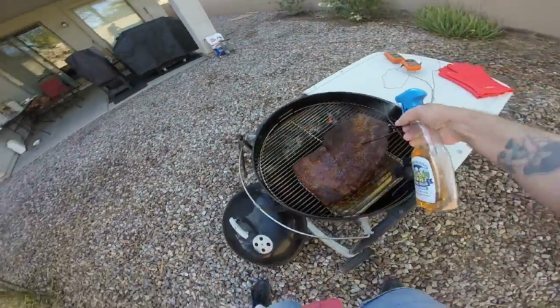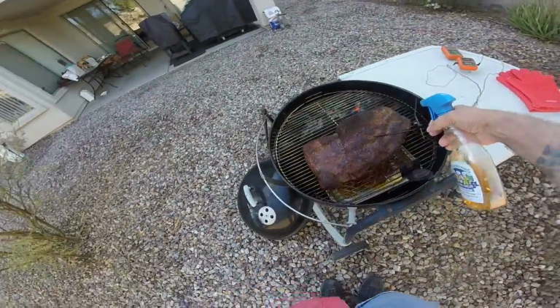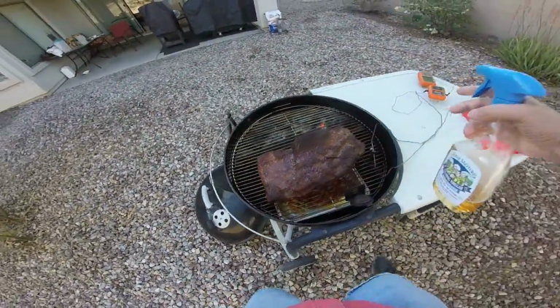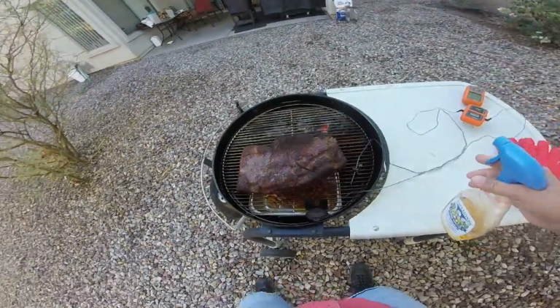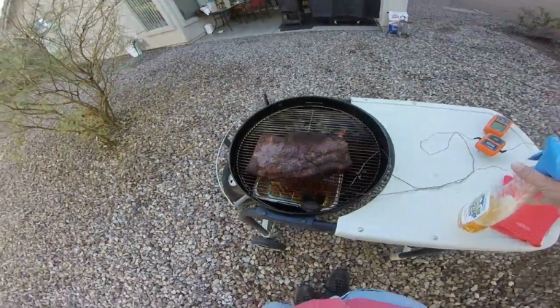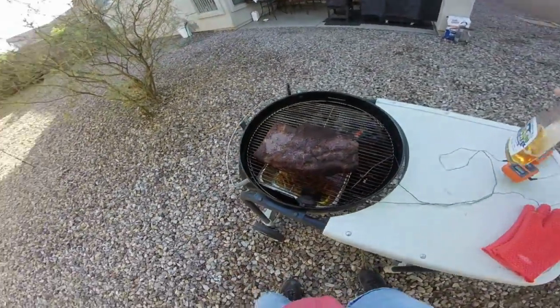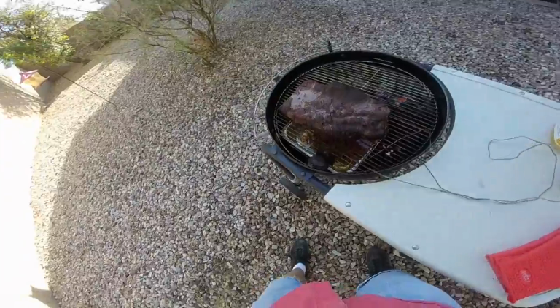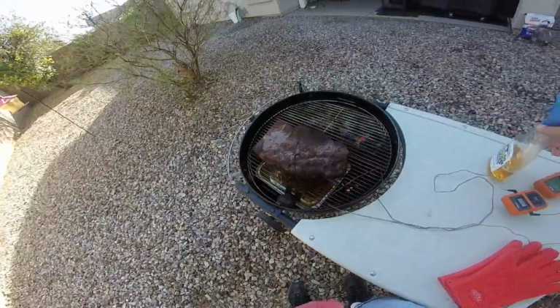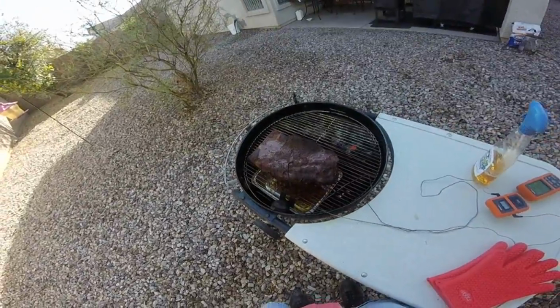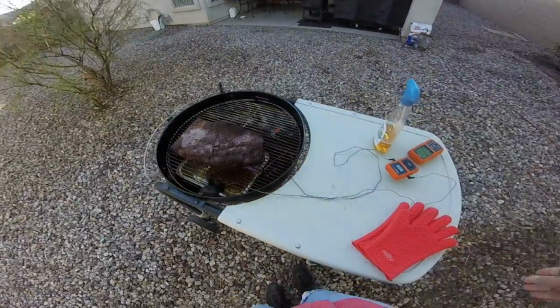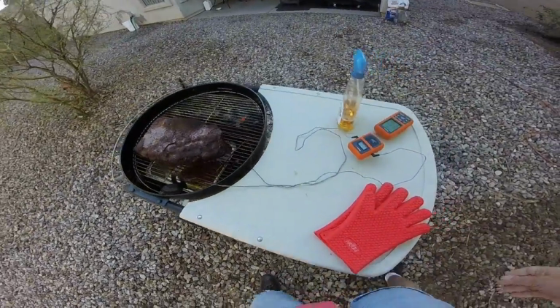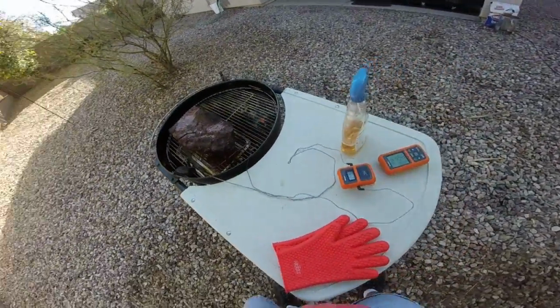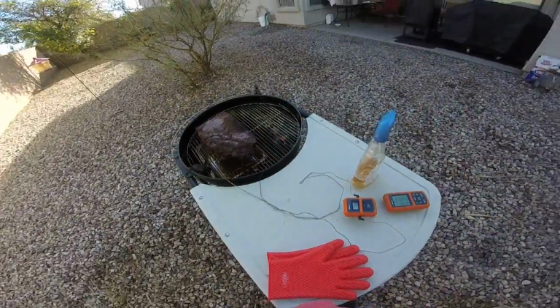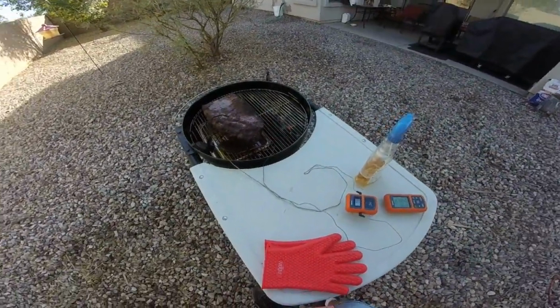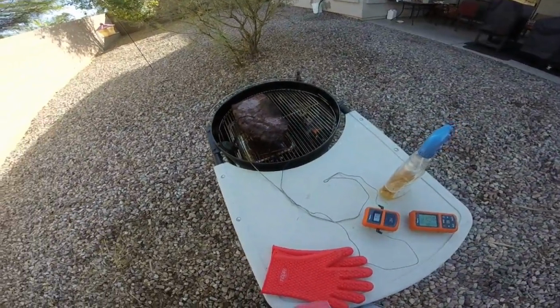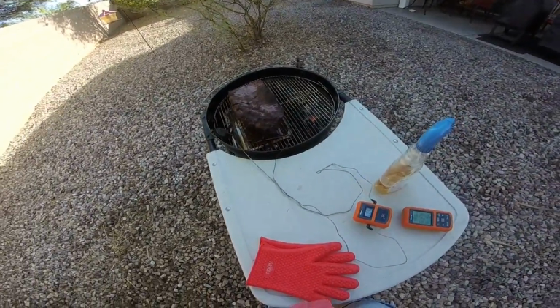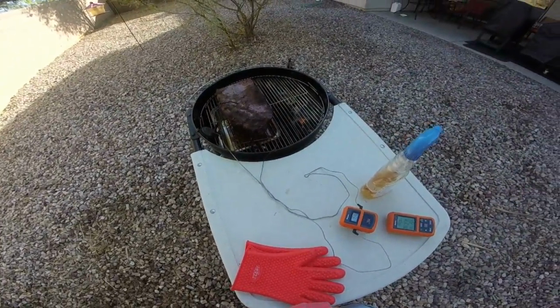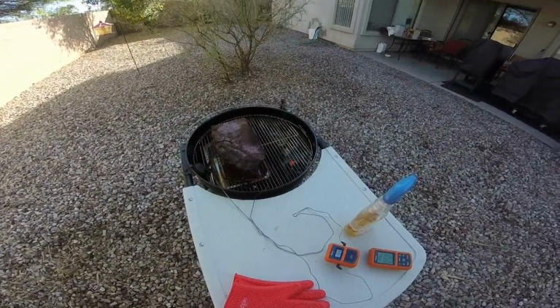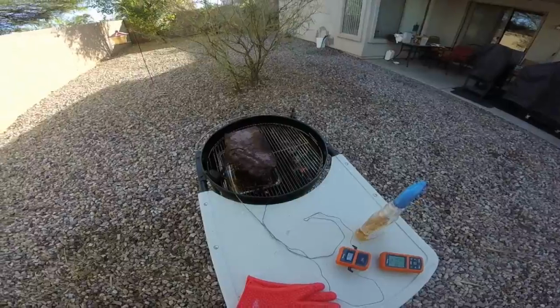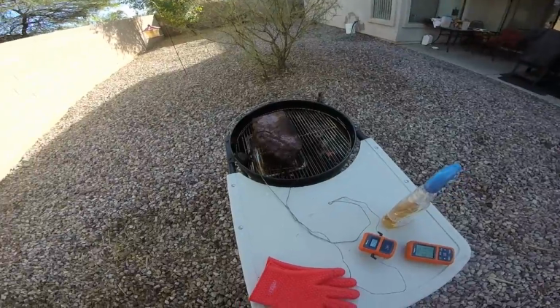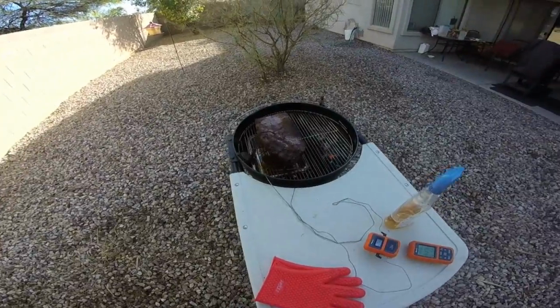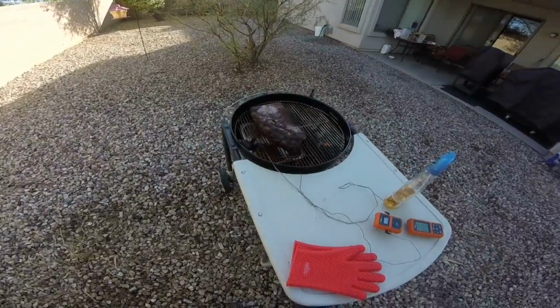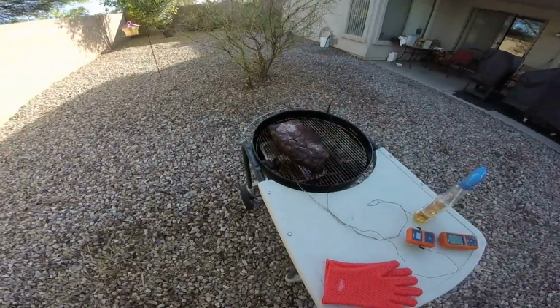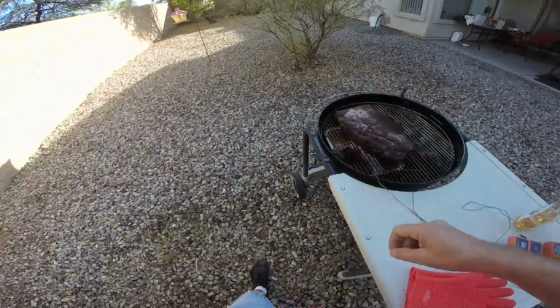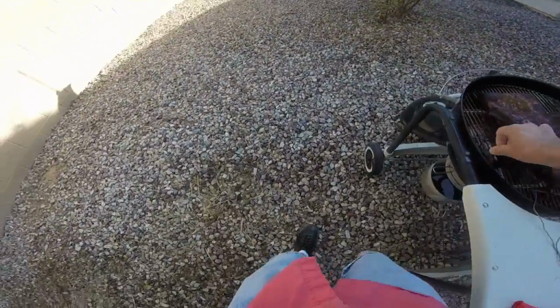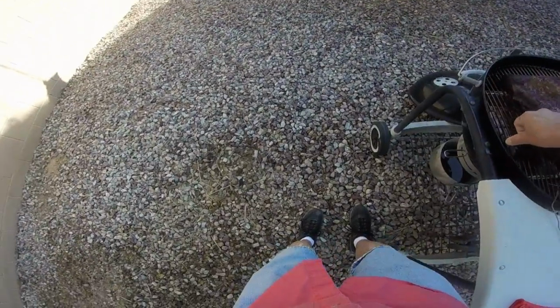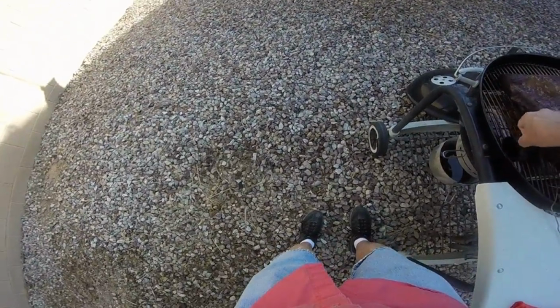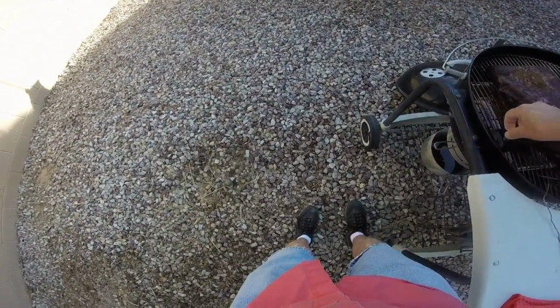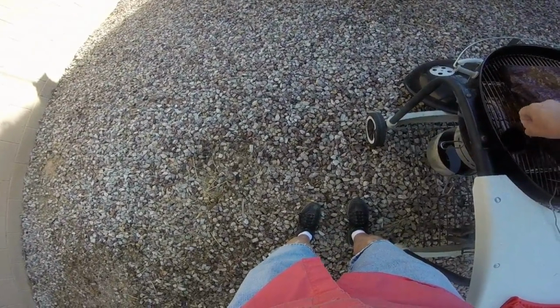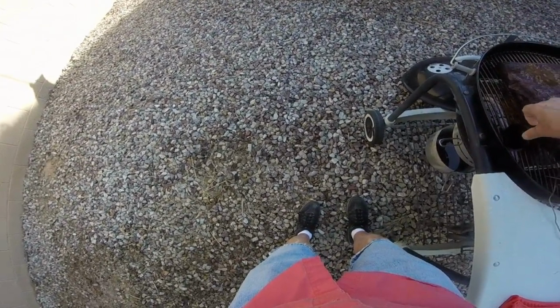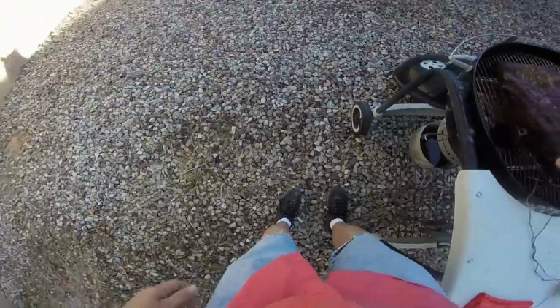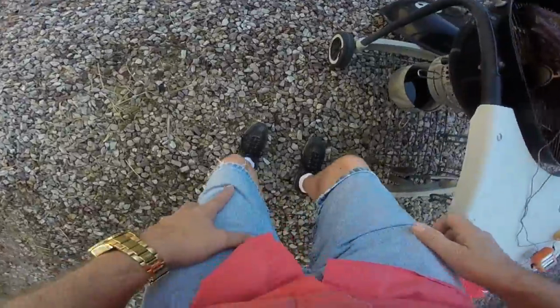We've got the brisket here. Maybe we'll put a little more water in there. This is going pretty good, everything seems to be working — running a little bit hot.